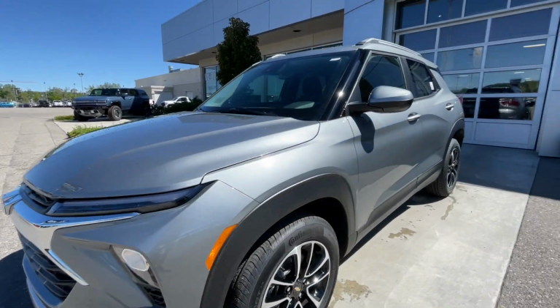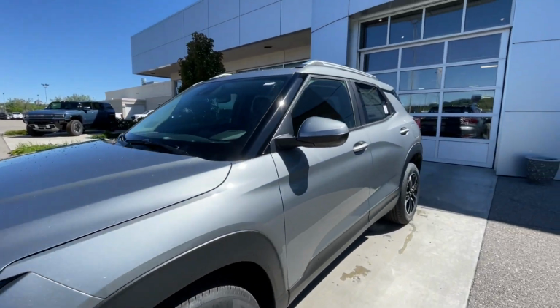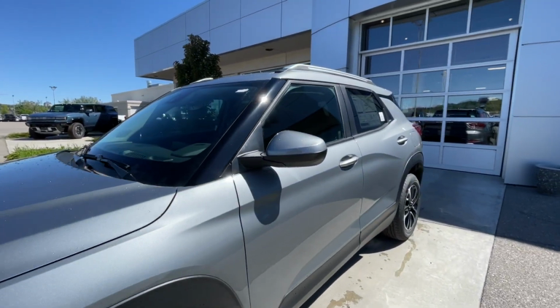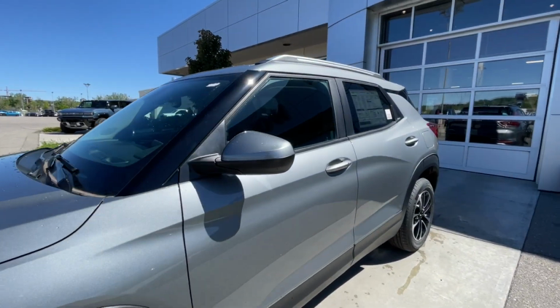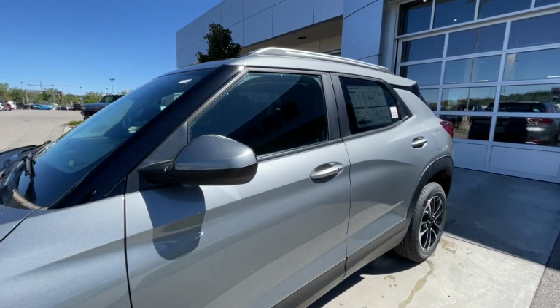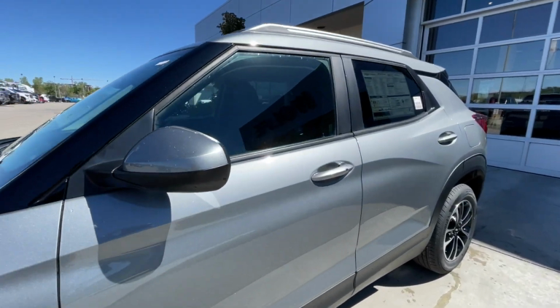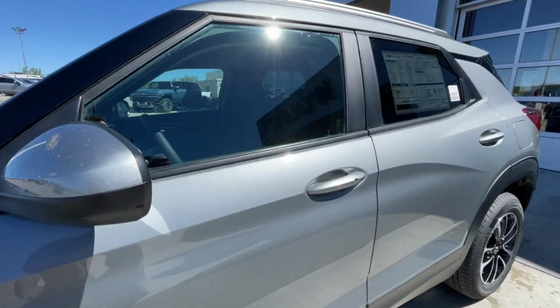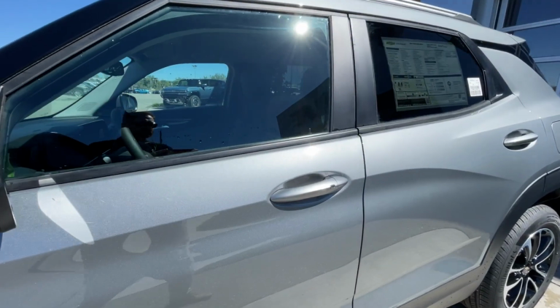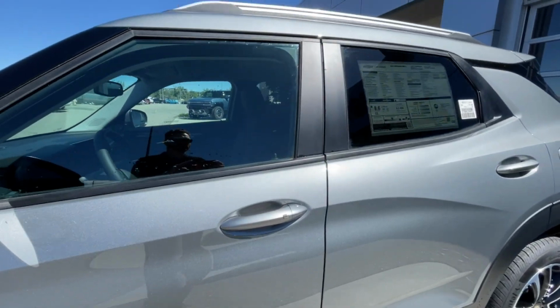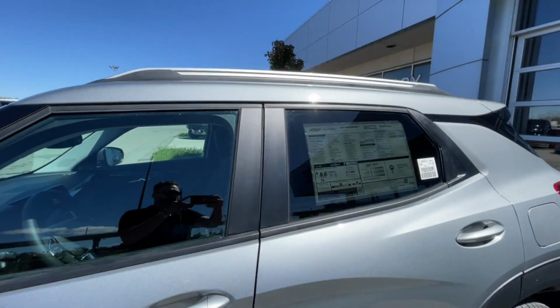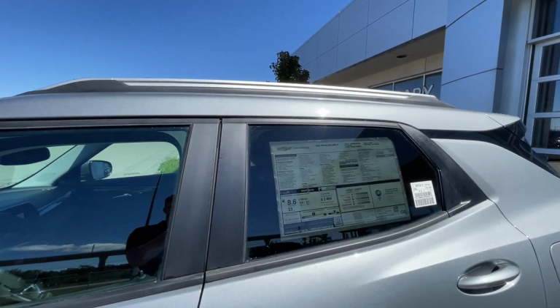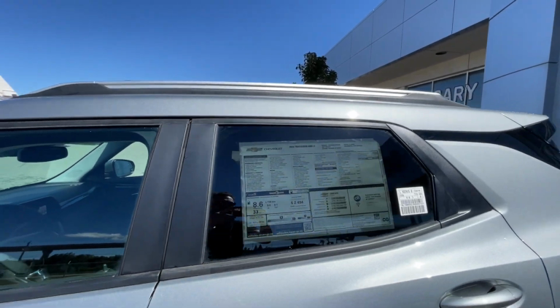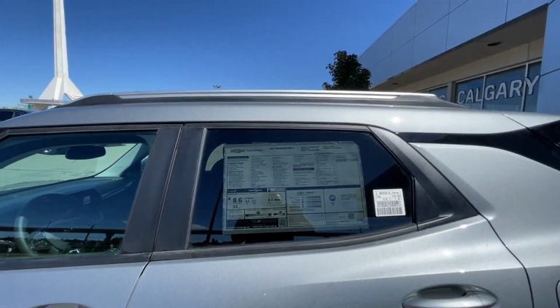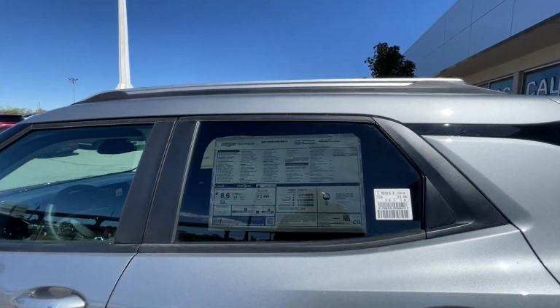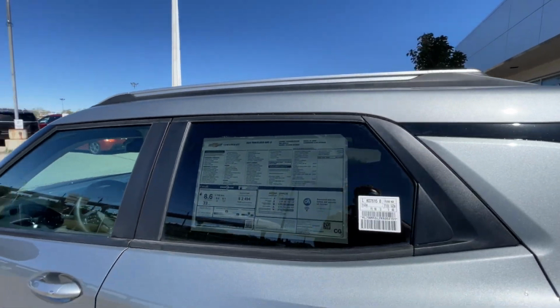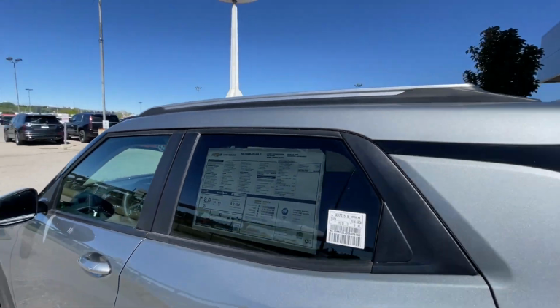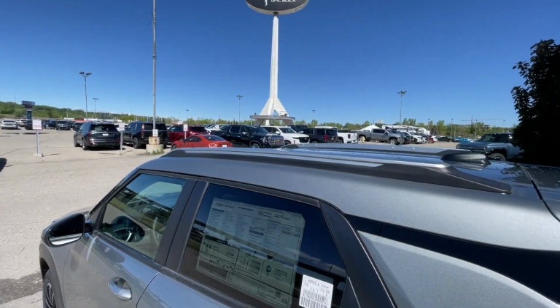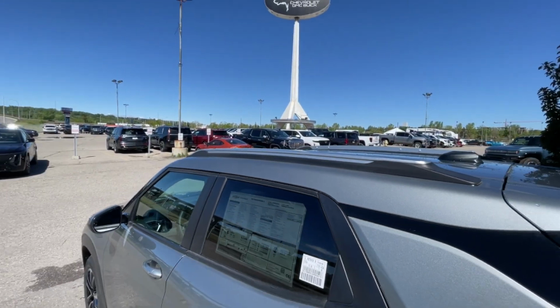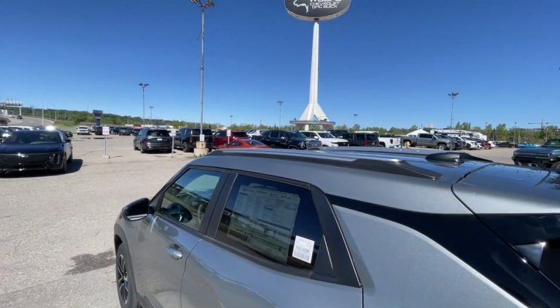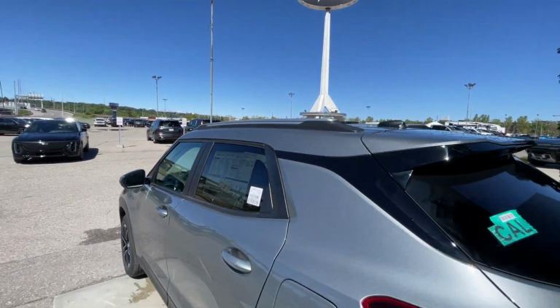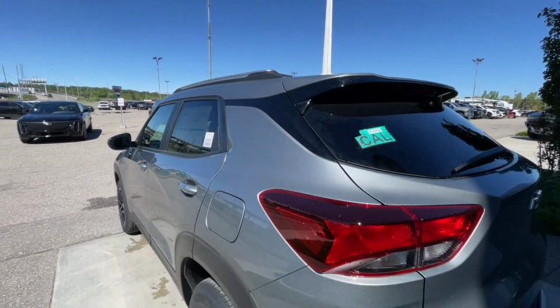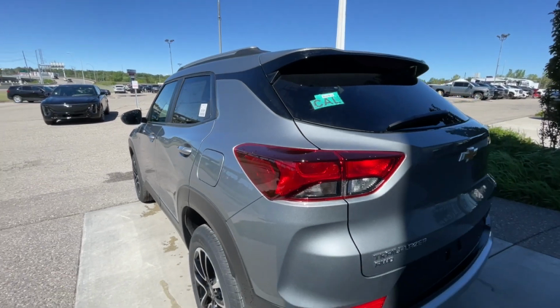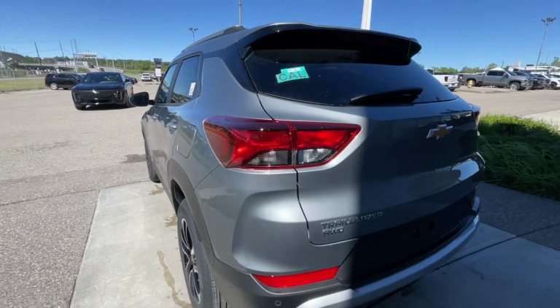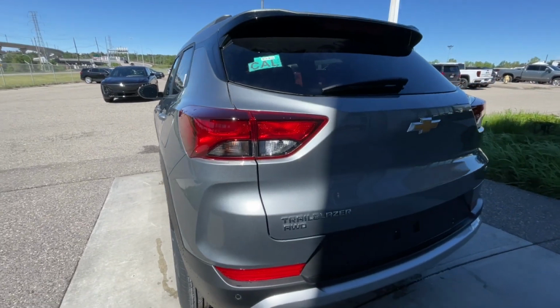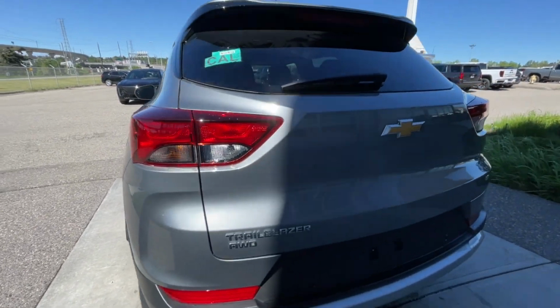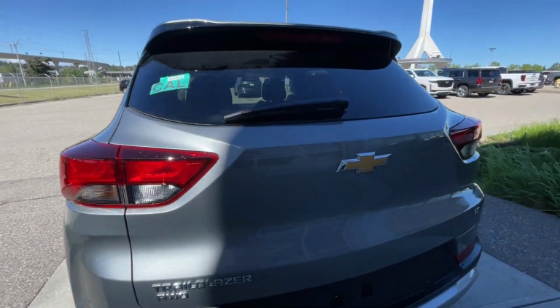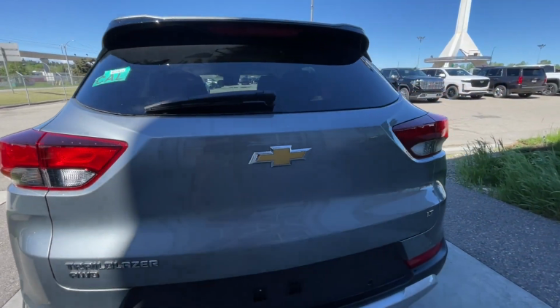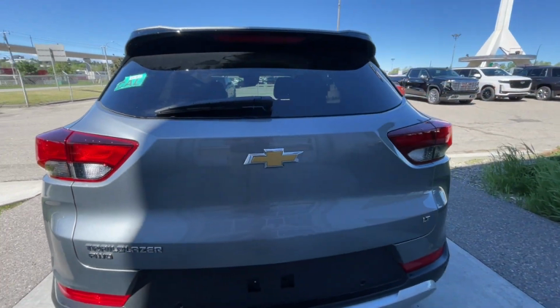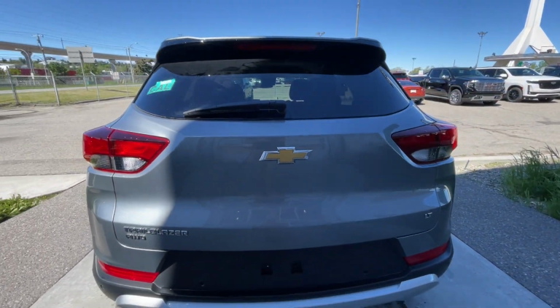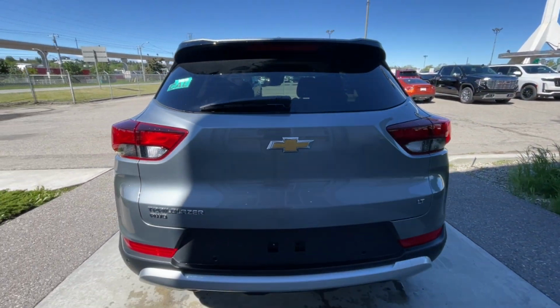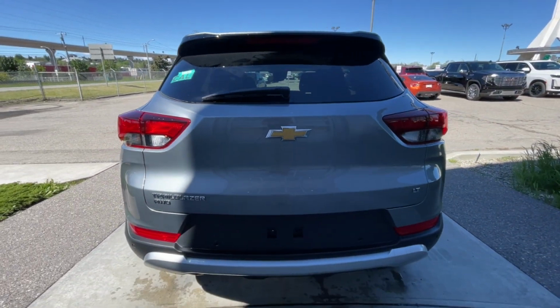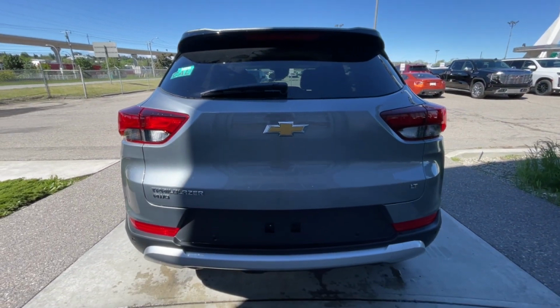Back down the side of the vehicle, this SUV is remote start equipped and has keyless entry, rear tinted privacy windows with black trim all around, and roof rails are installed. At the back of the vehicle we have the Trailblazer, all-wheel drive, bow tie, and LT badging, which can all be found here on the hatch.